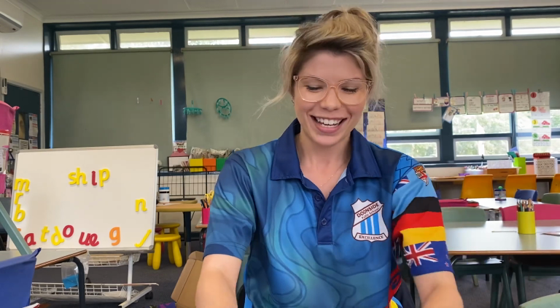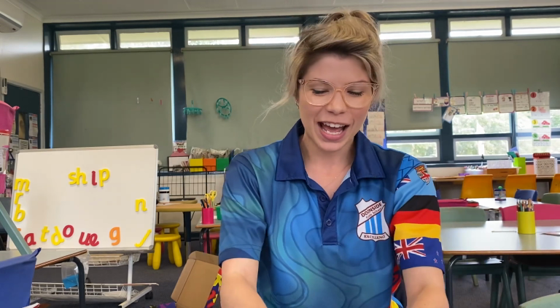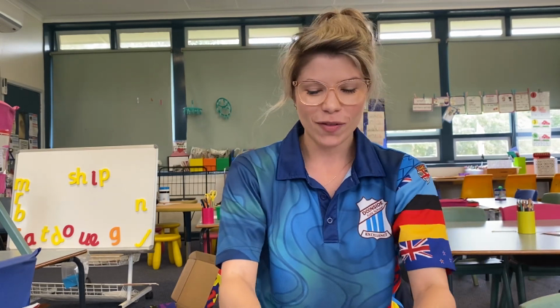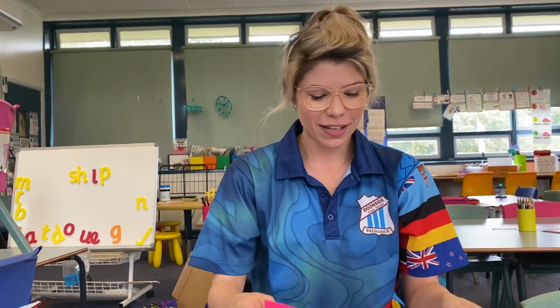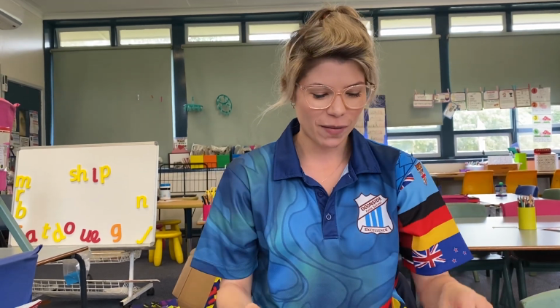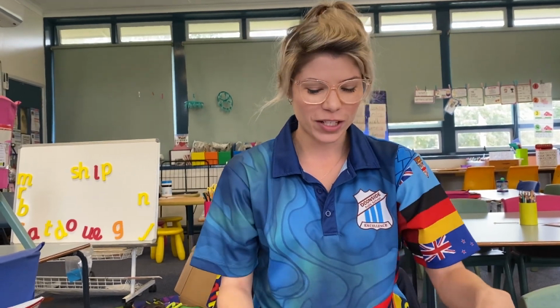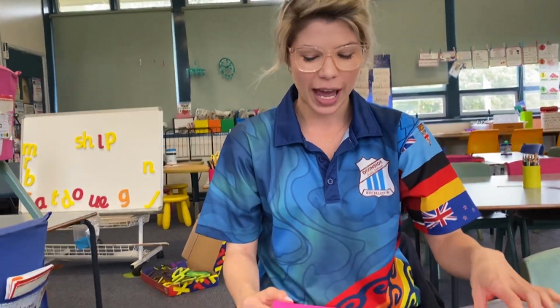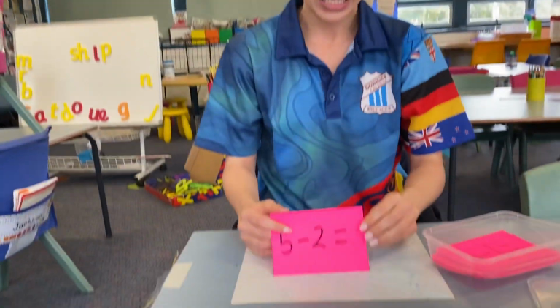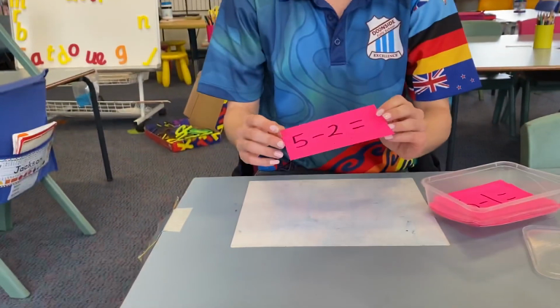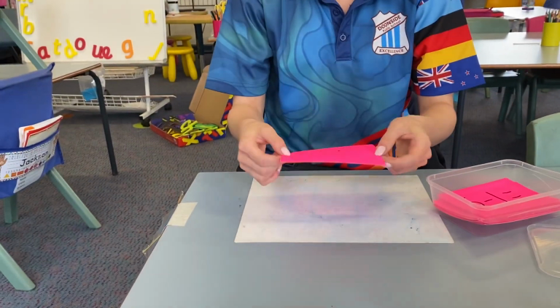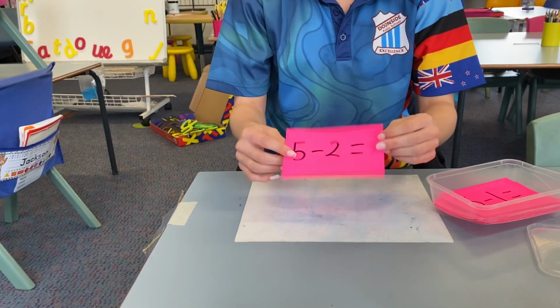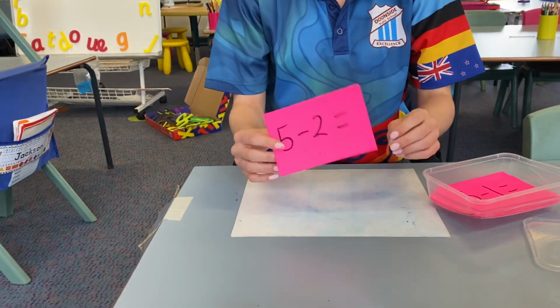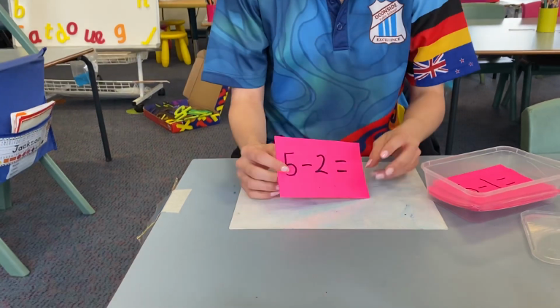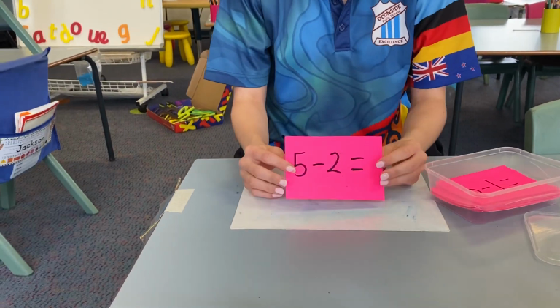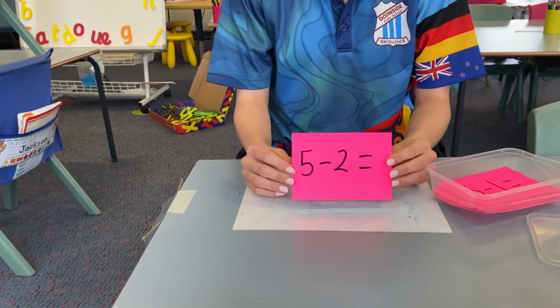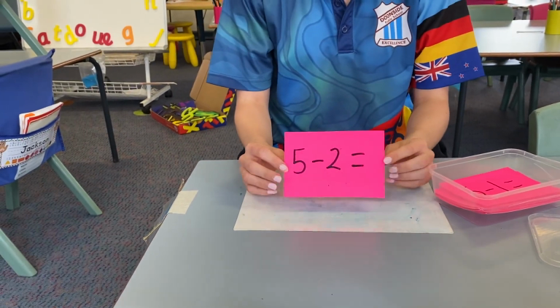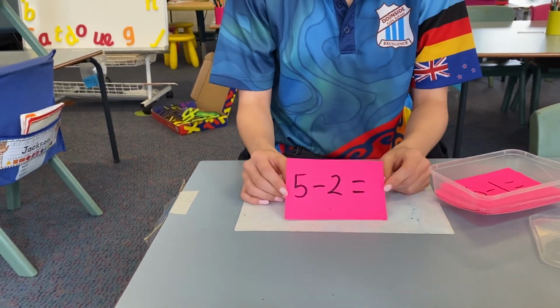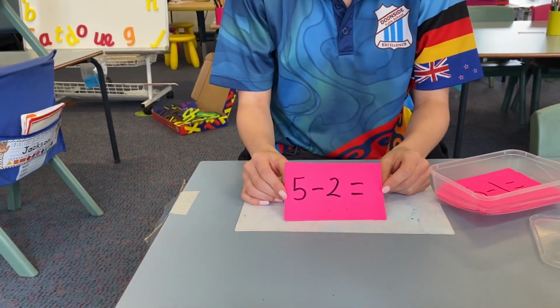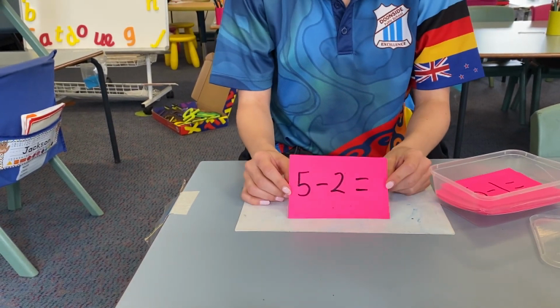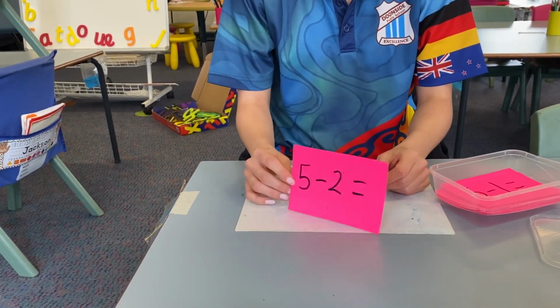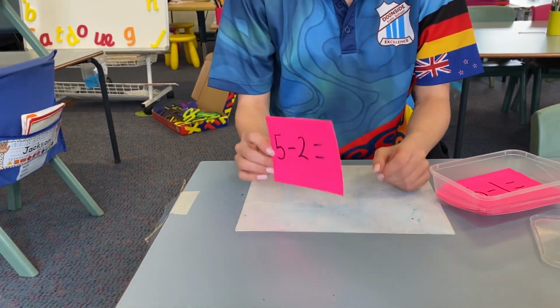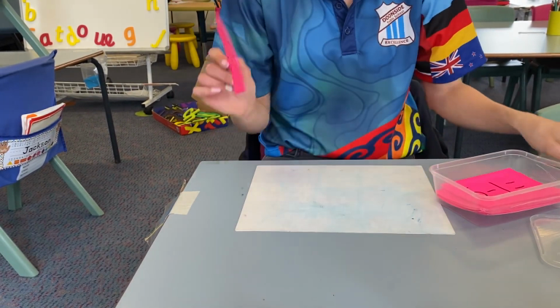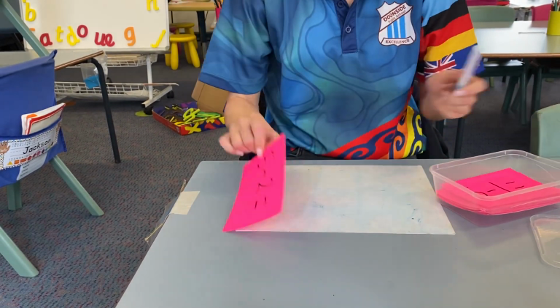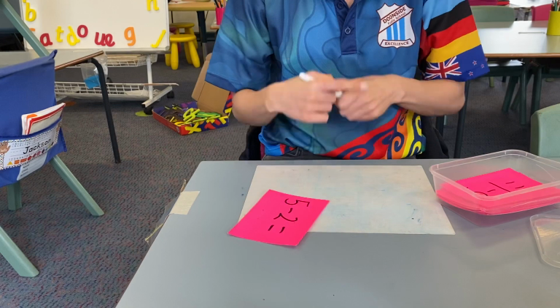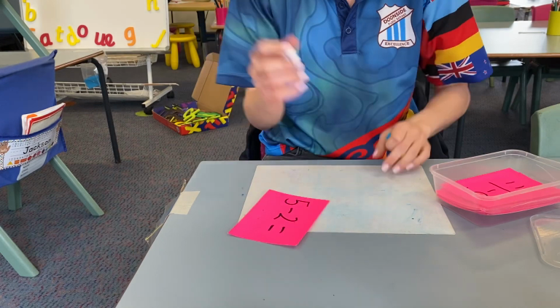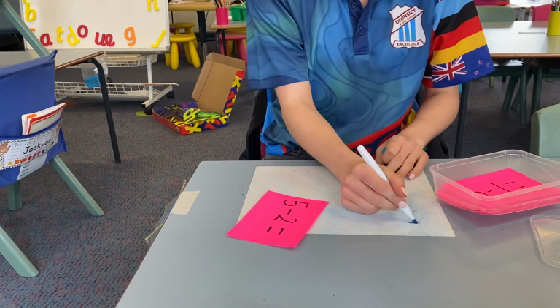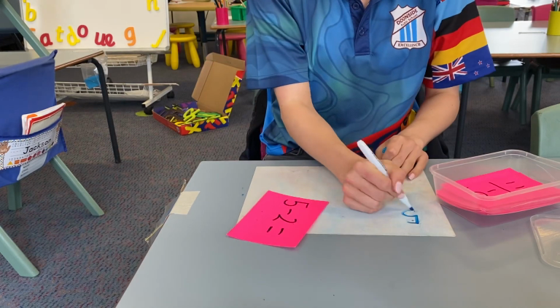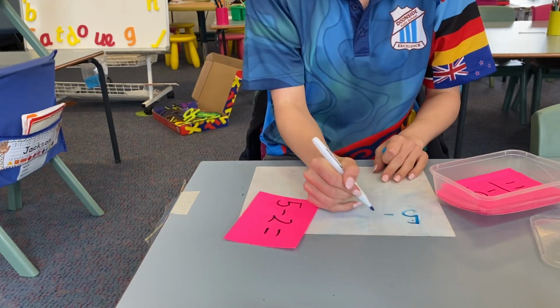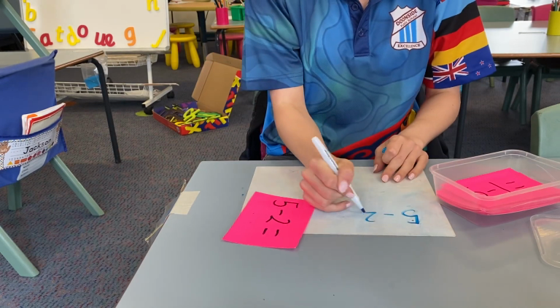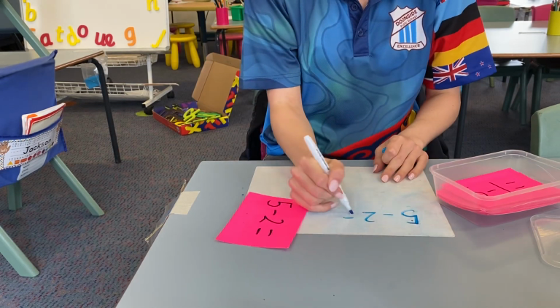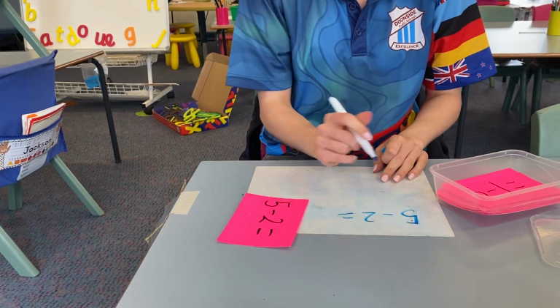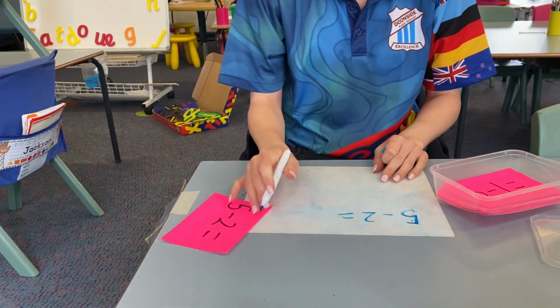Now the first activity that we're going to look at — these are just equations that have been written on some cardboard. So I would get your child to write their equation down on some paper.